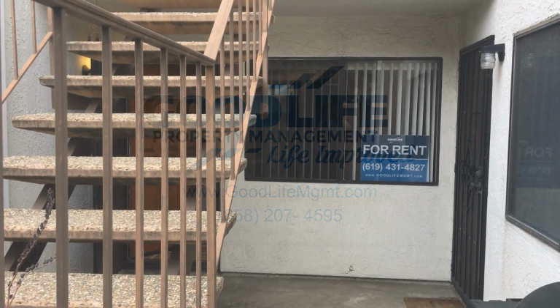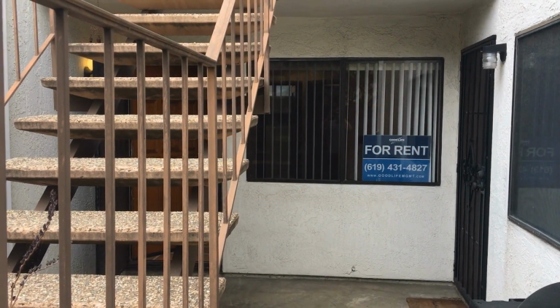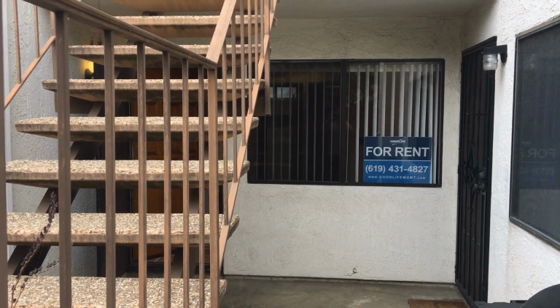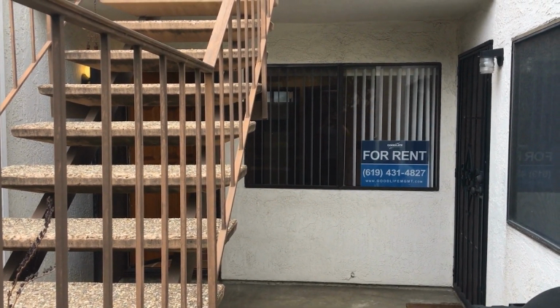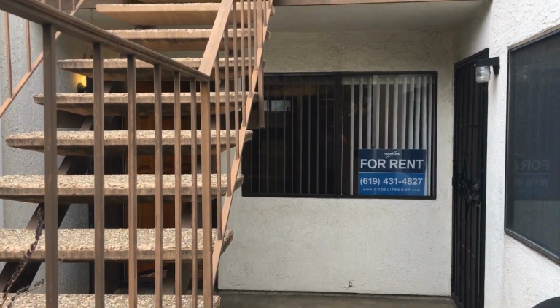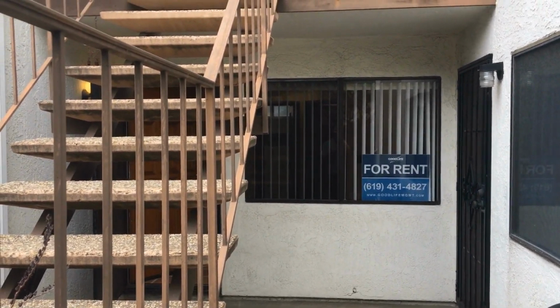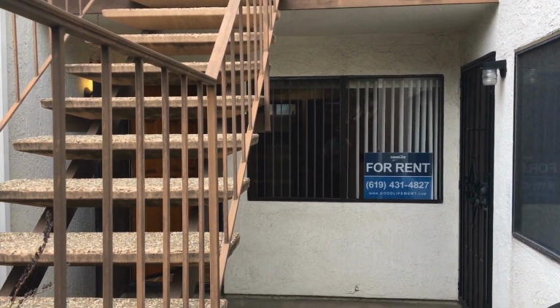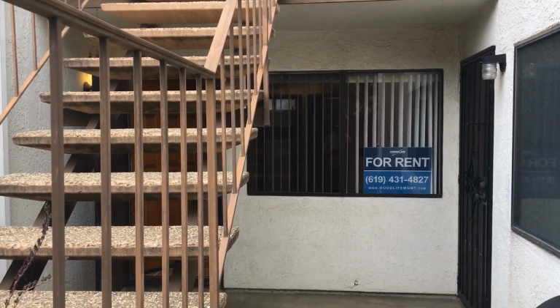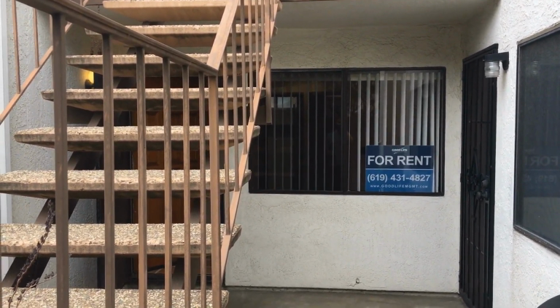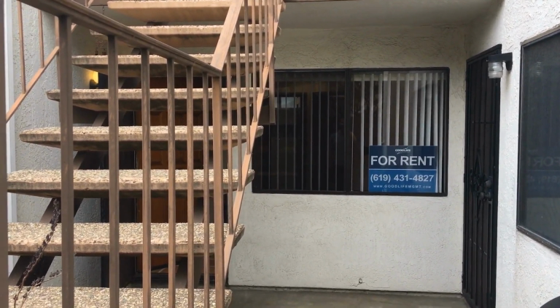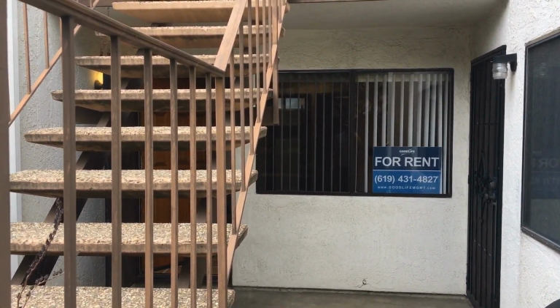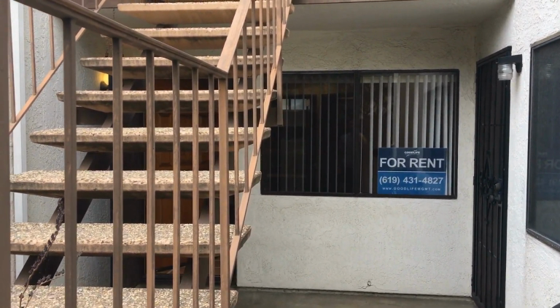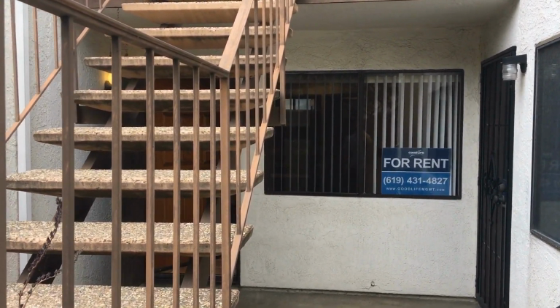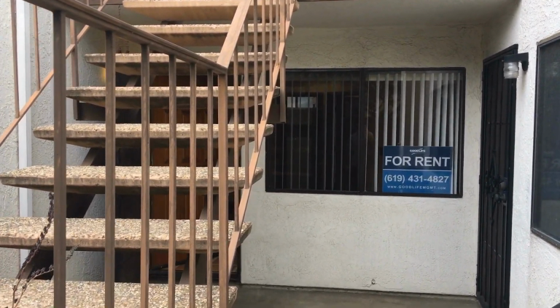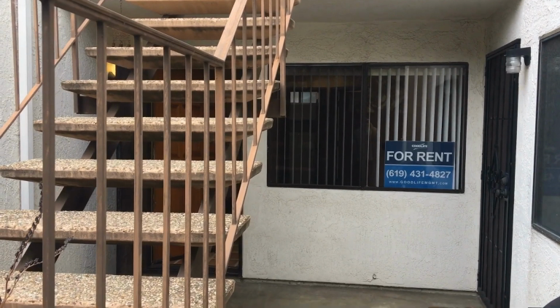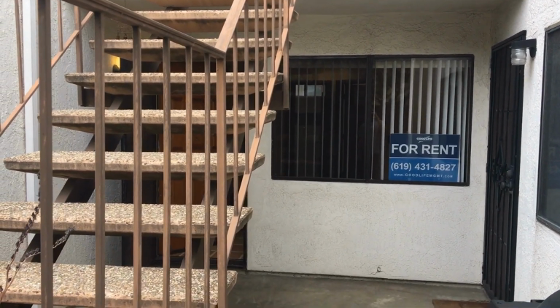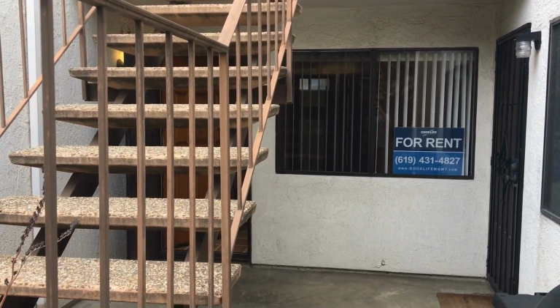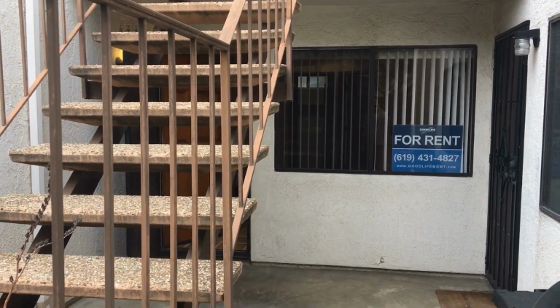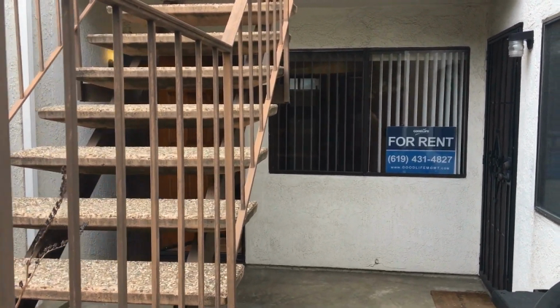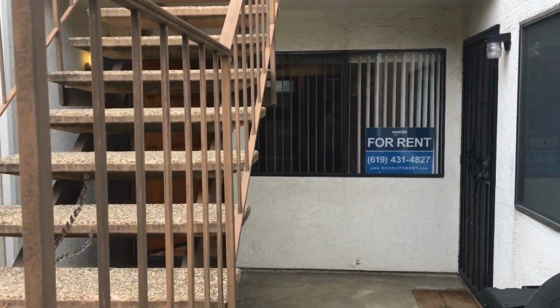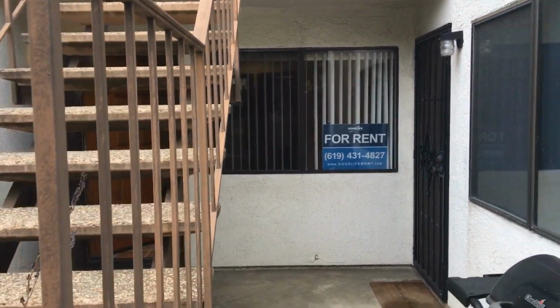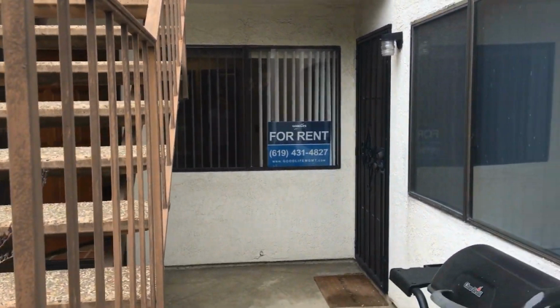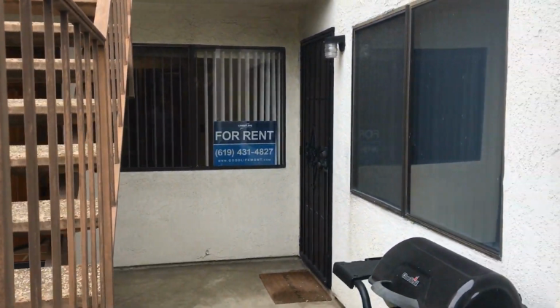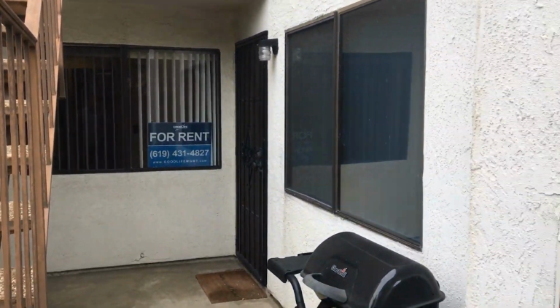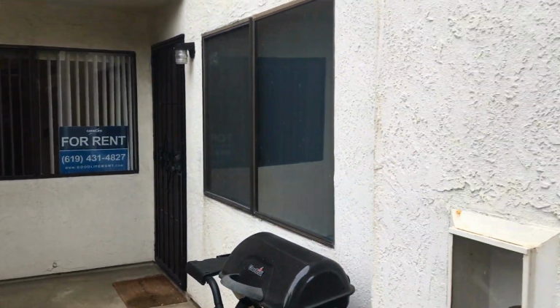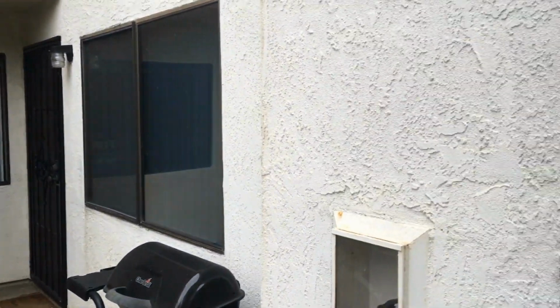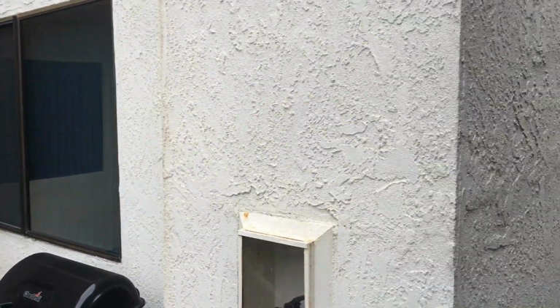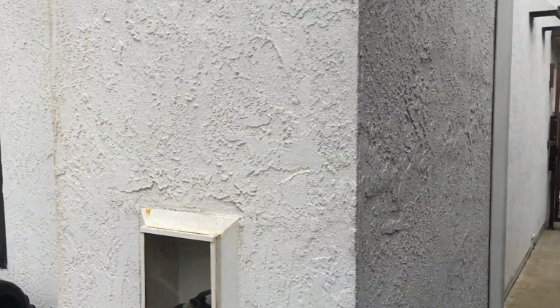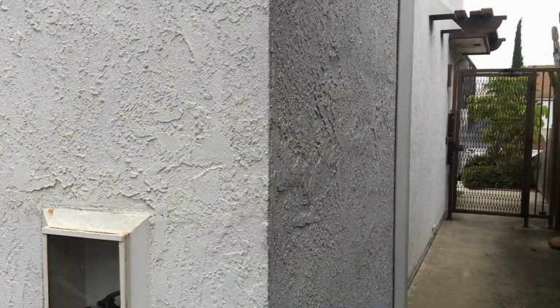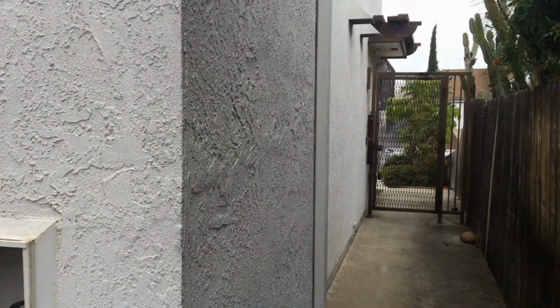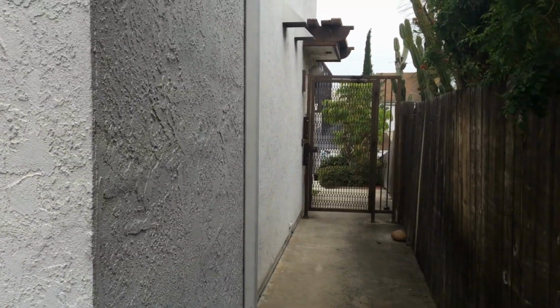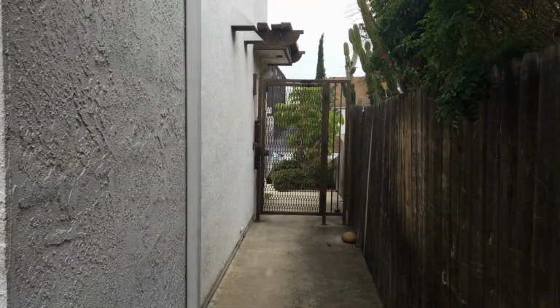This is a video tour of 33rd Street, unit number two, brought to you by Good Life Property Management. We're in Normal Heights, the heart of San Diego.